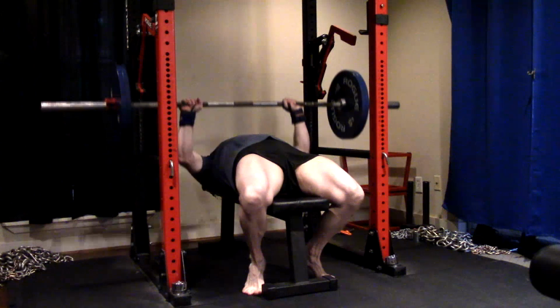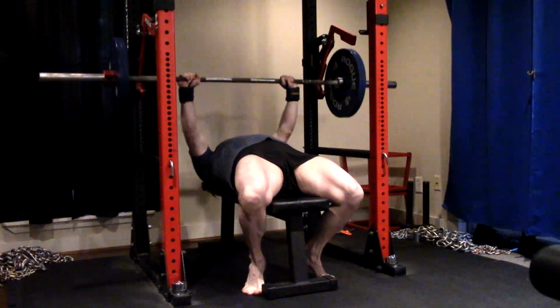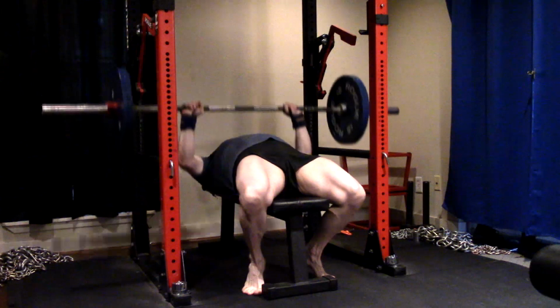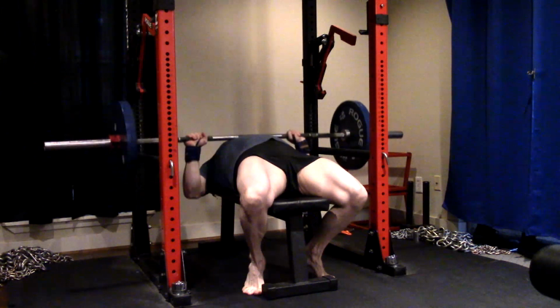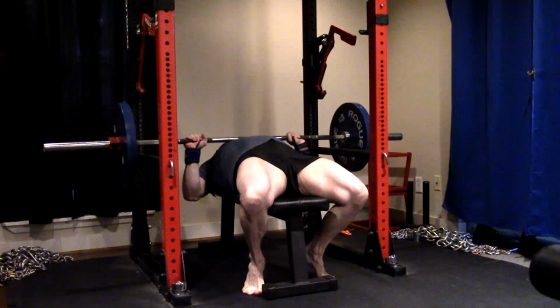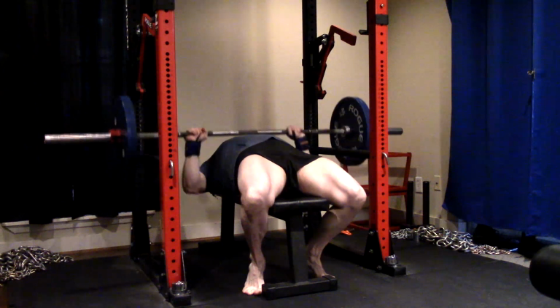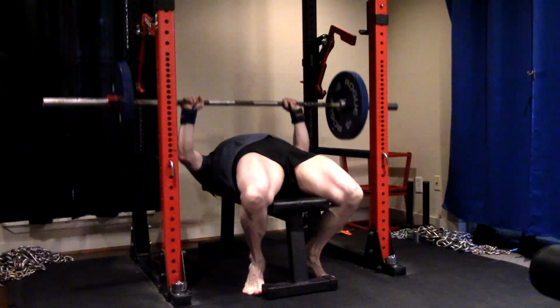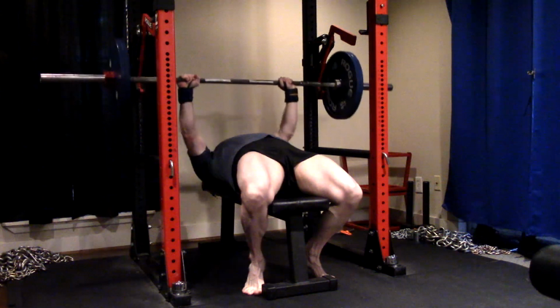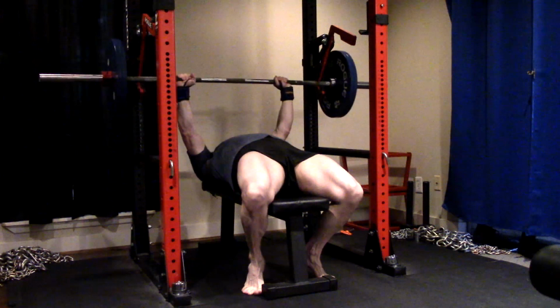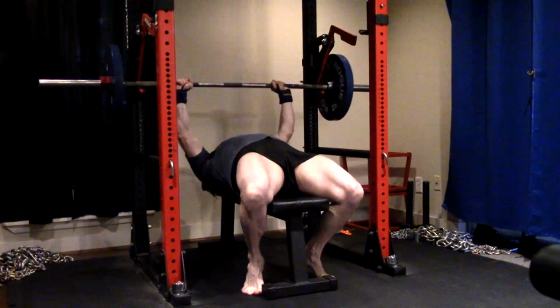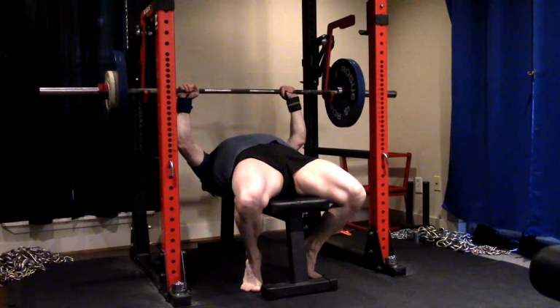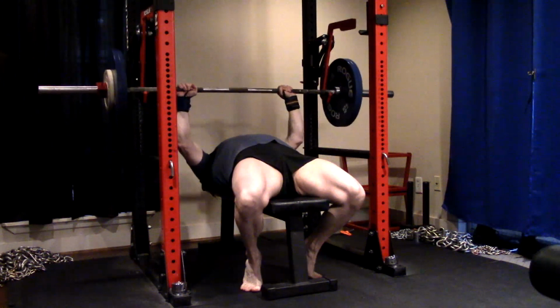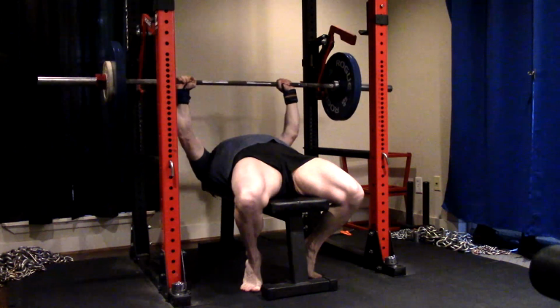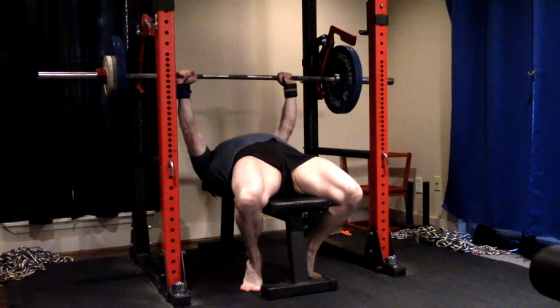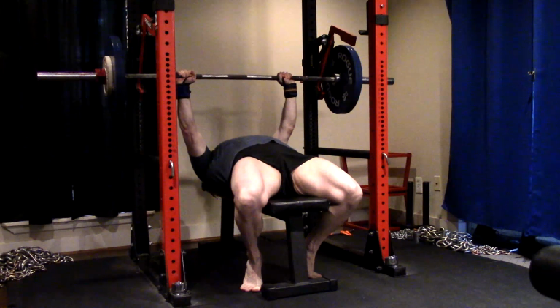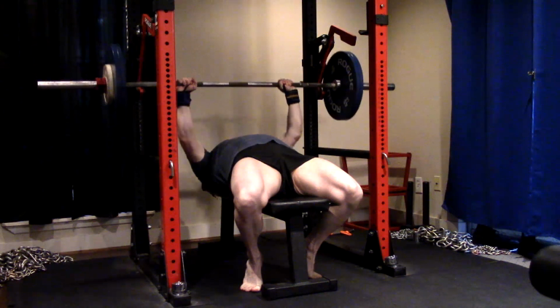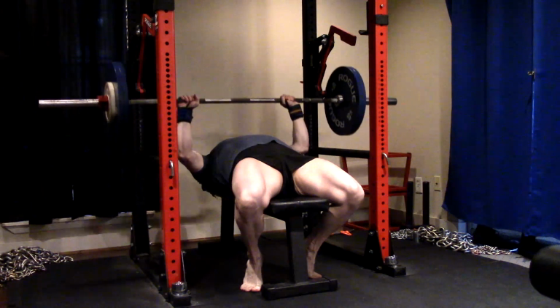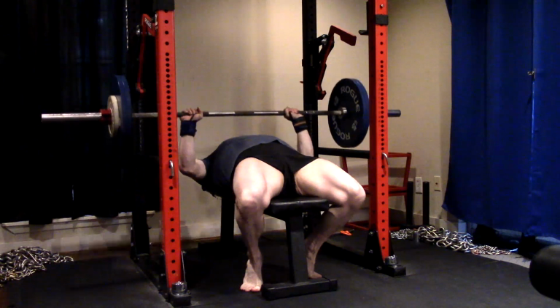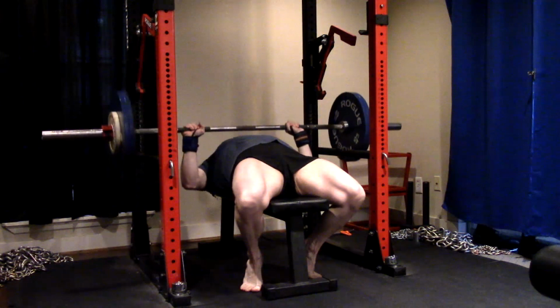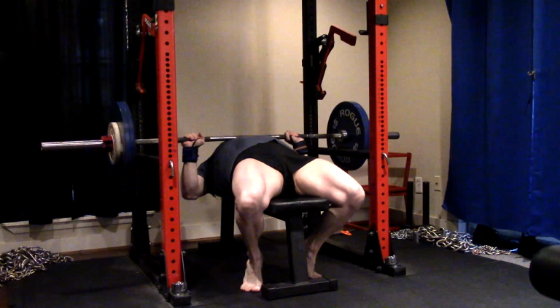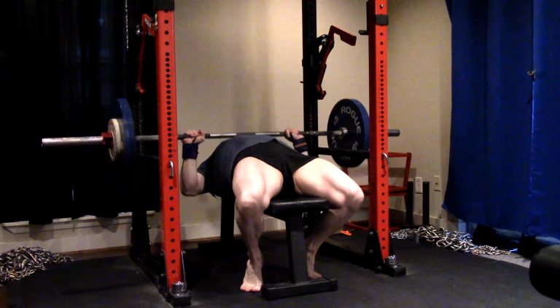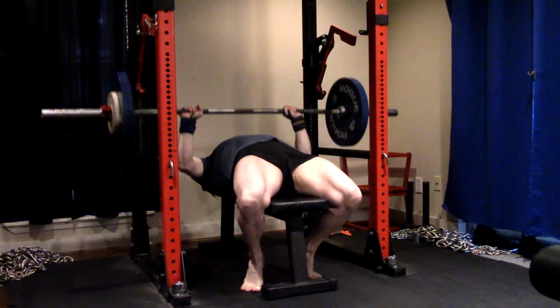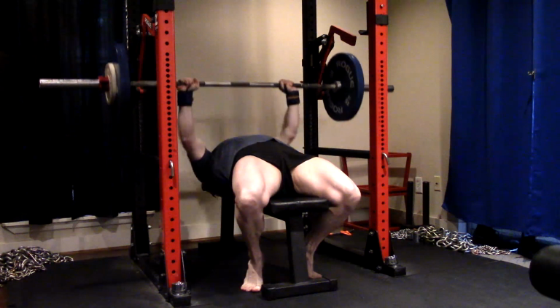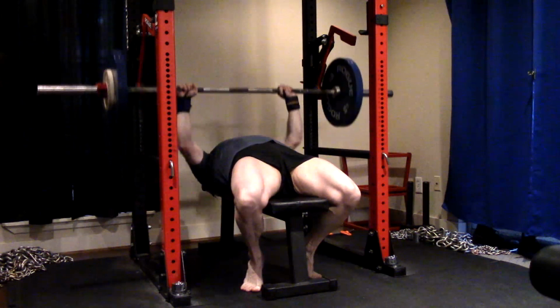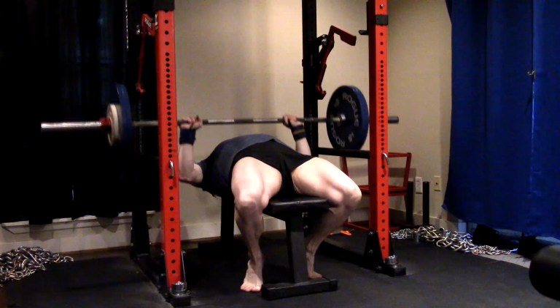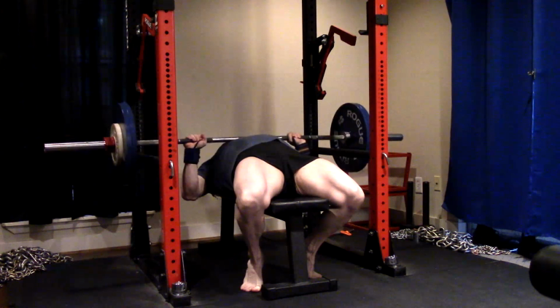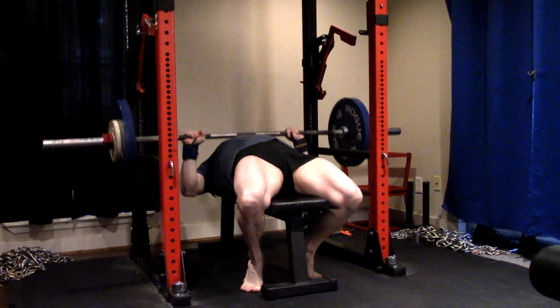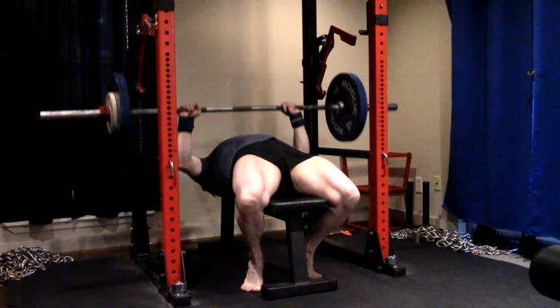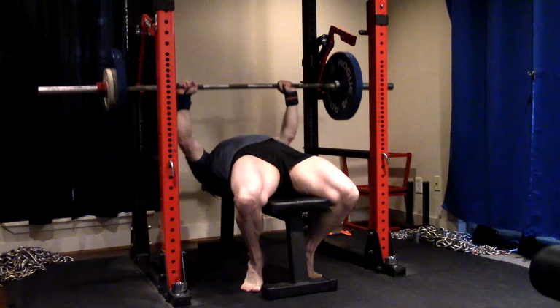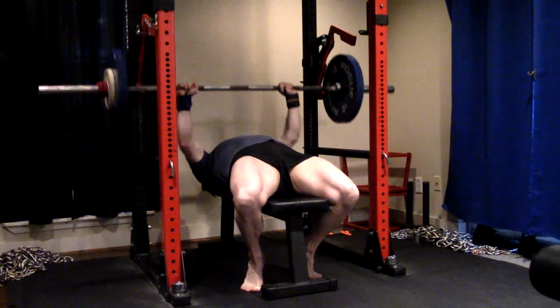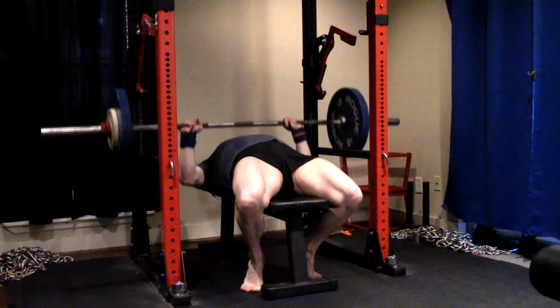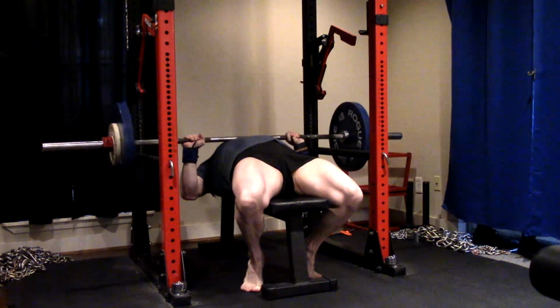So more or less what I had said earlier this week — no matter what I do, my shoulders just don't like overhead pressing. I don't even like incline pressing or anything else, so we're just going to double up on benching.